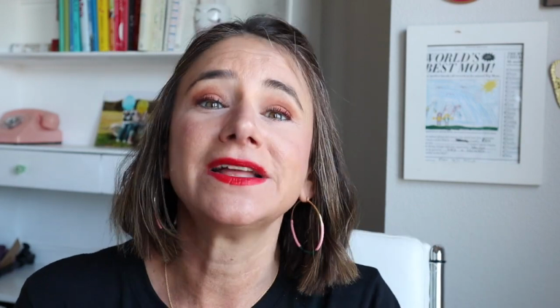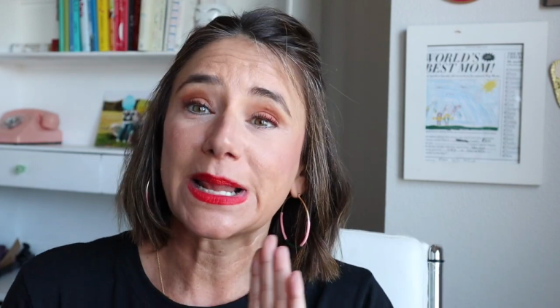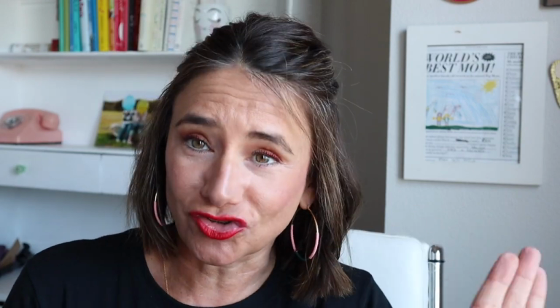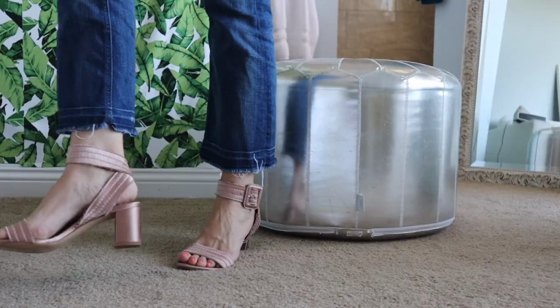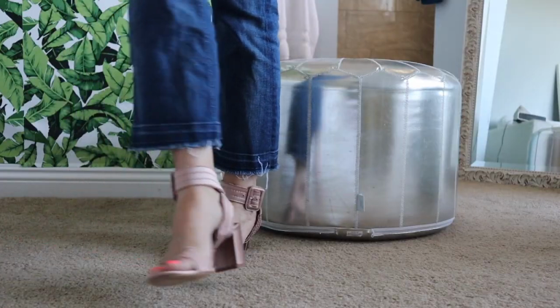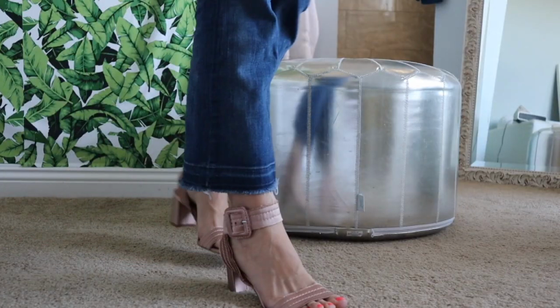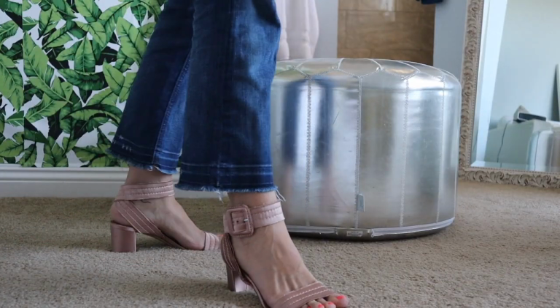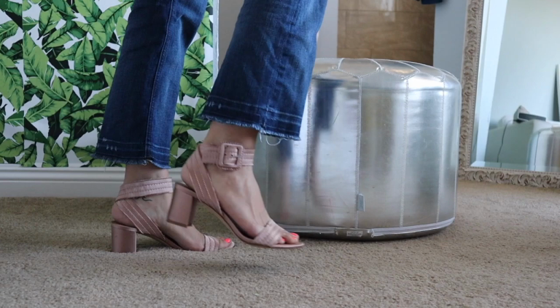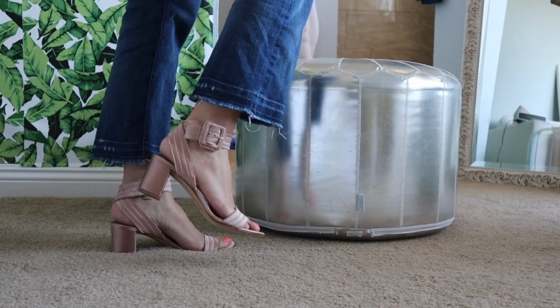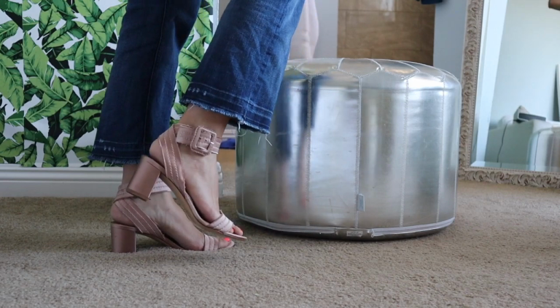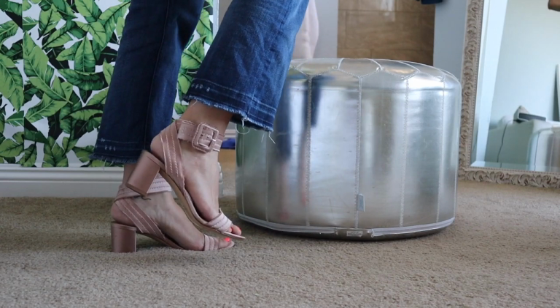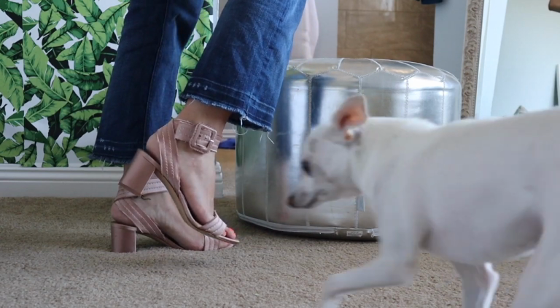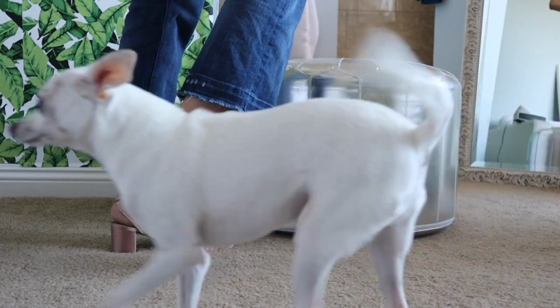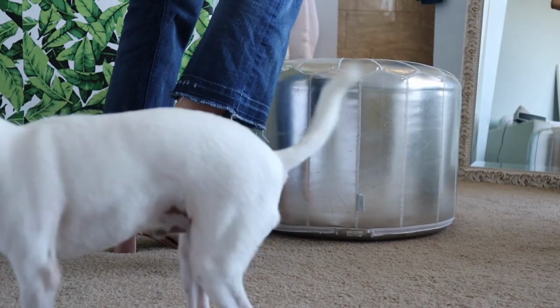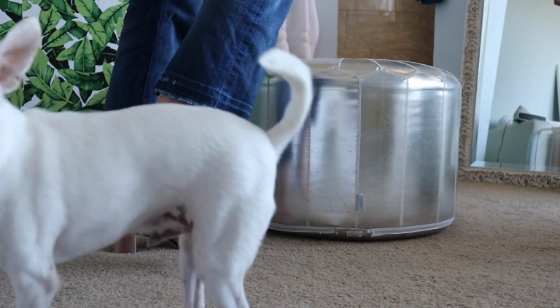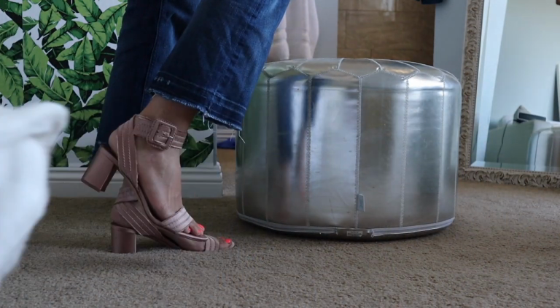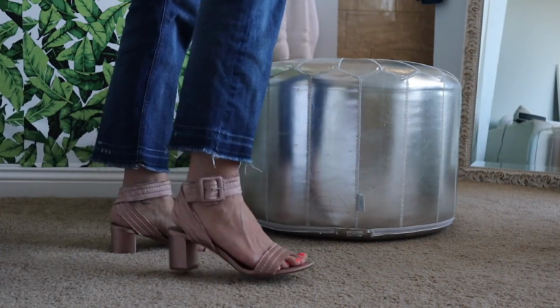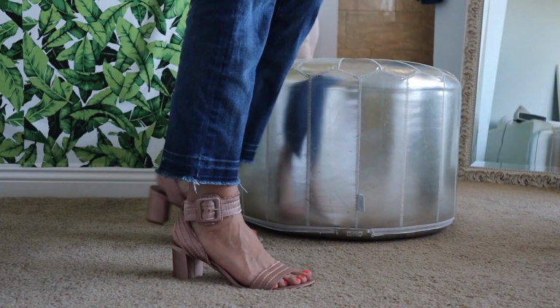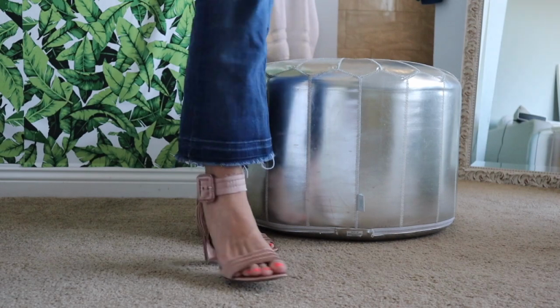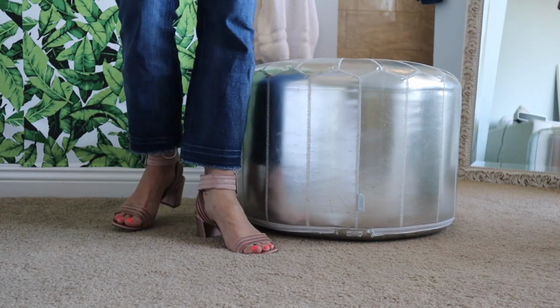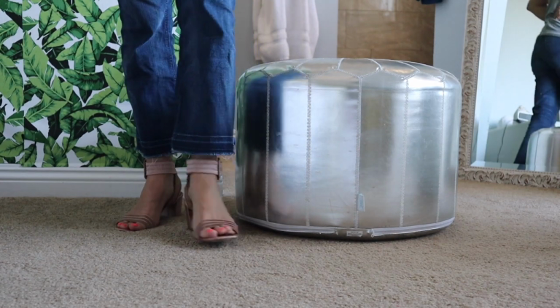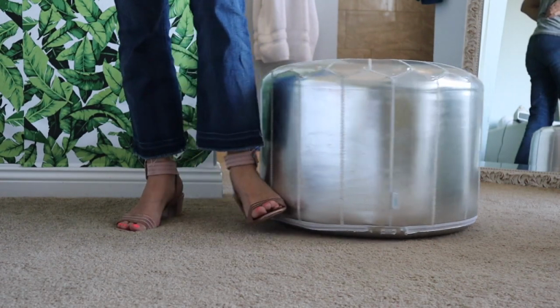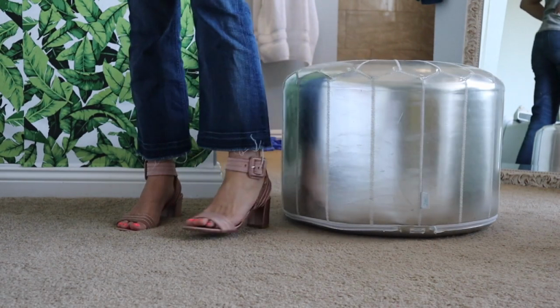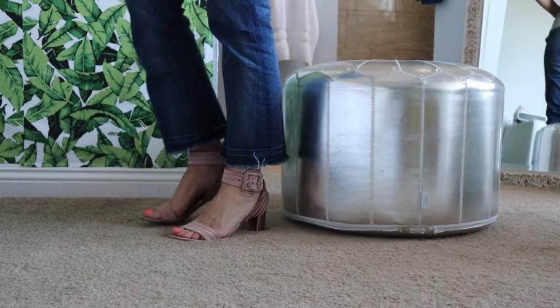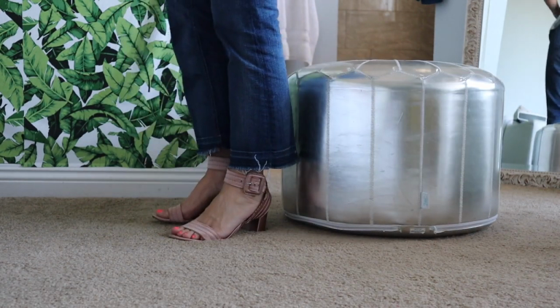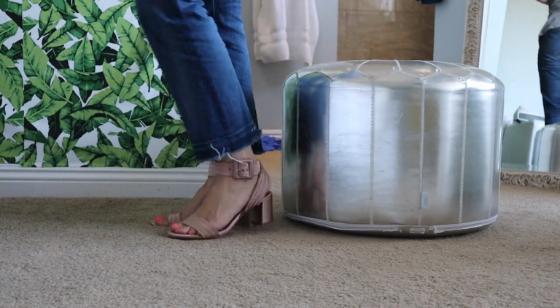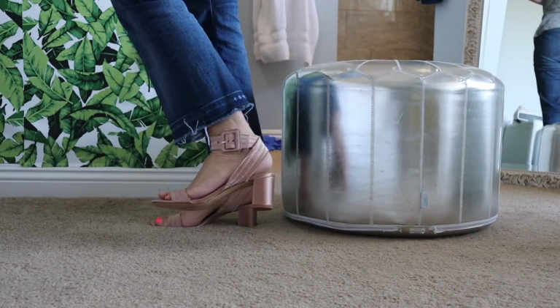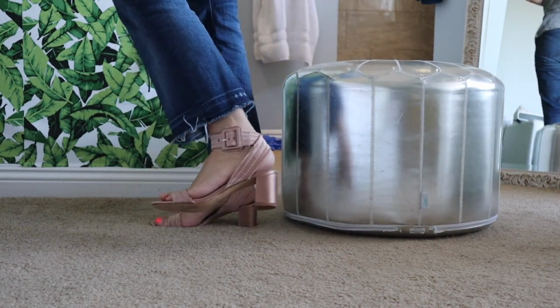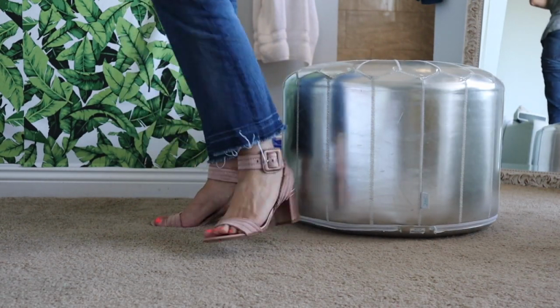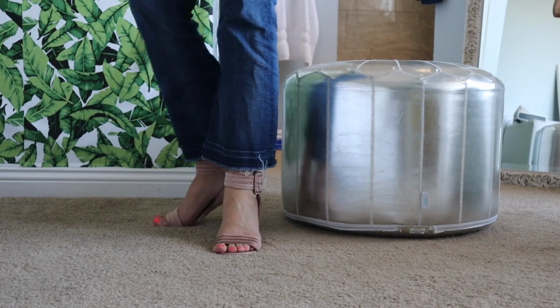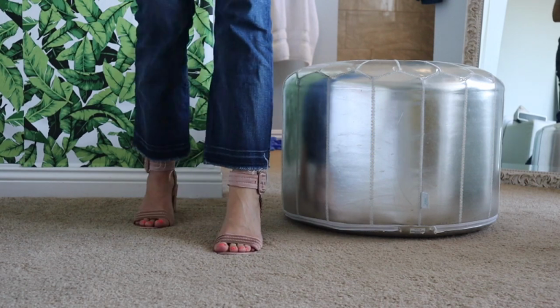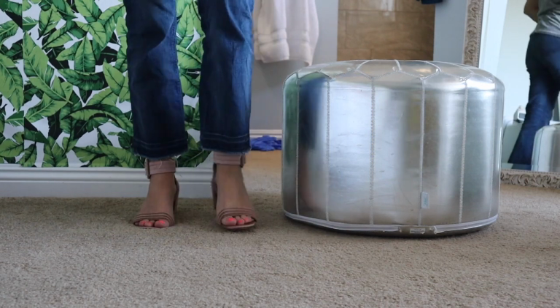I promise, if you haven't tried them yet, try them — I'm obsessed. I also got these from Poshmark for under $40, and they are so comfy and beautiful.